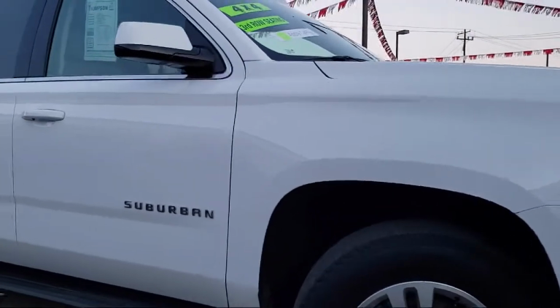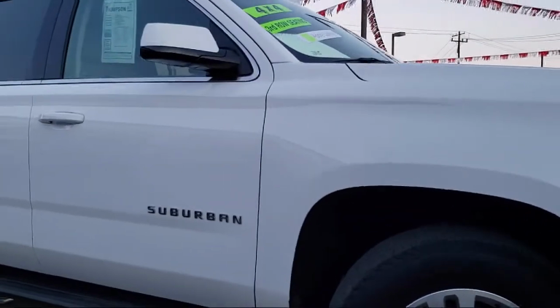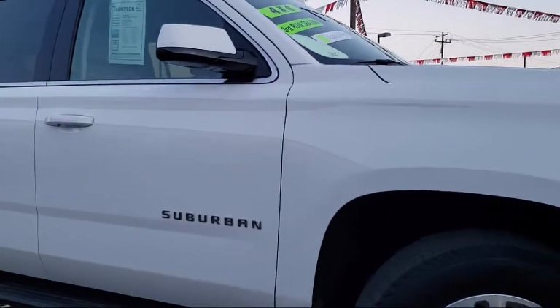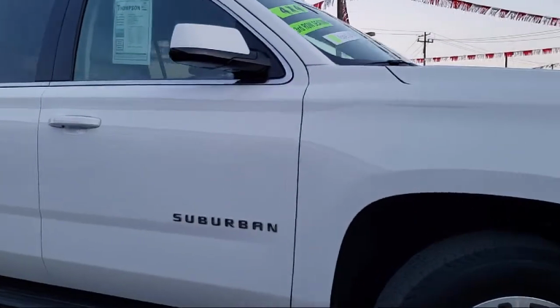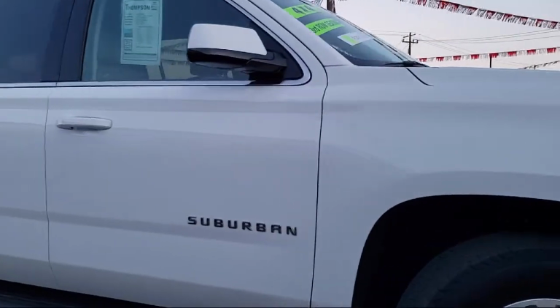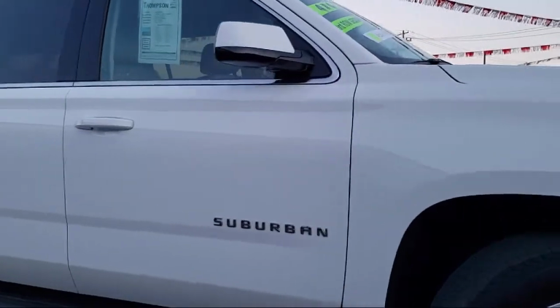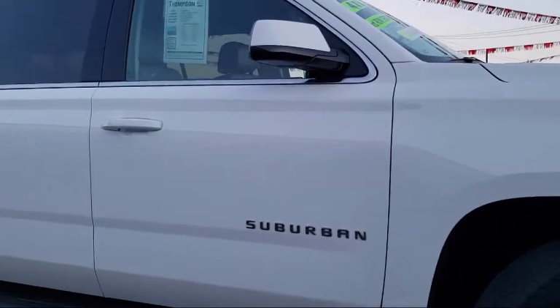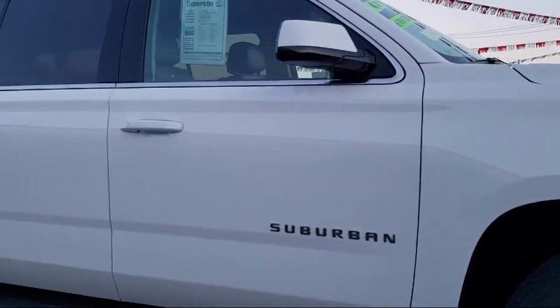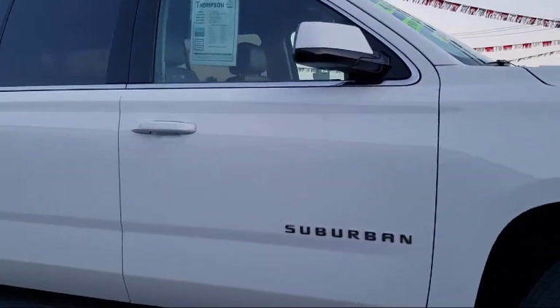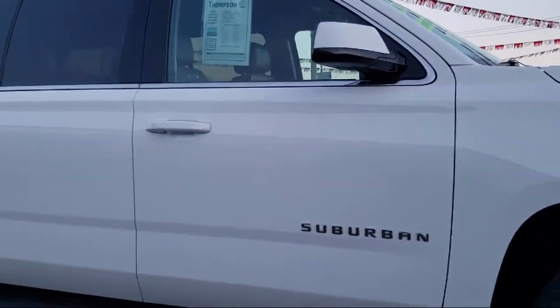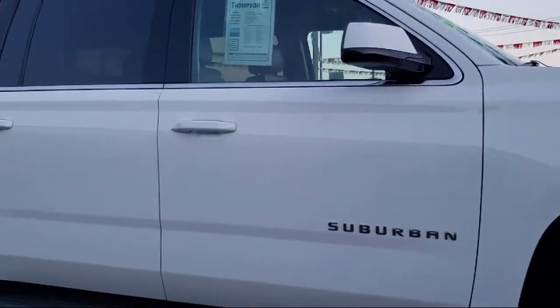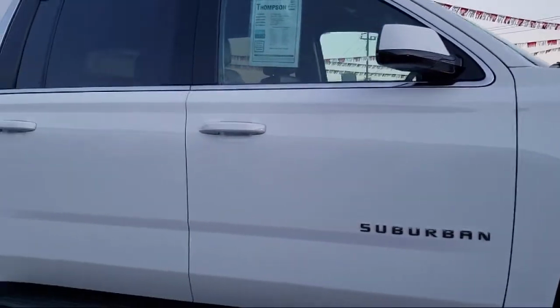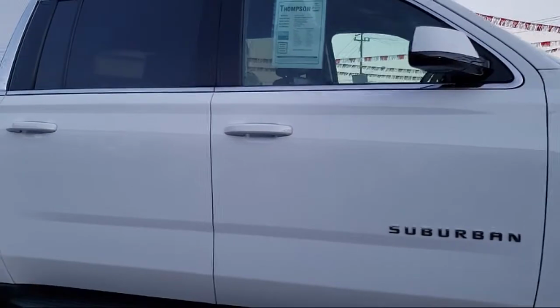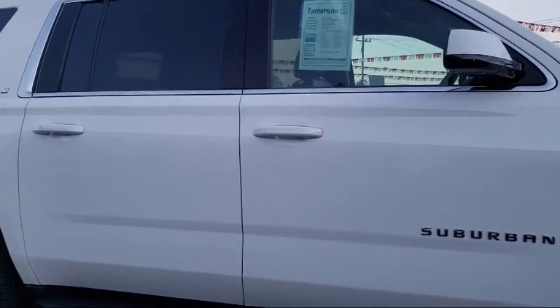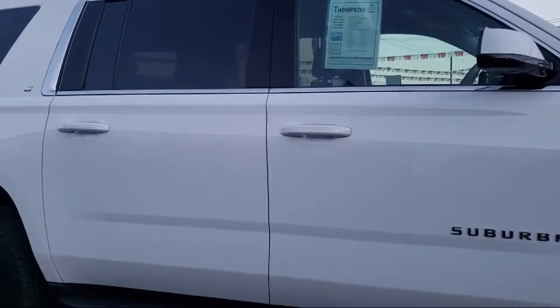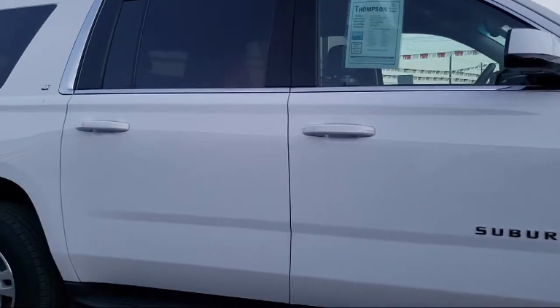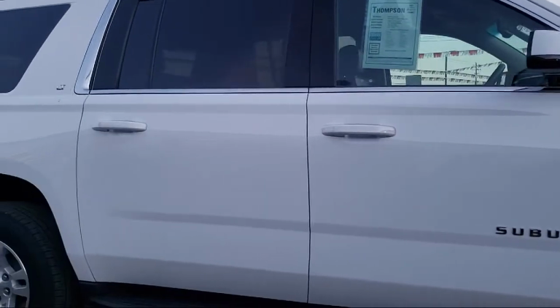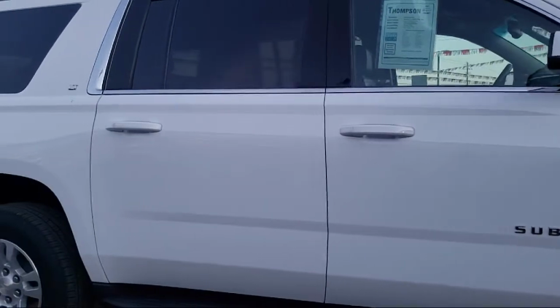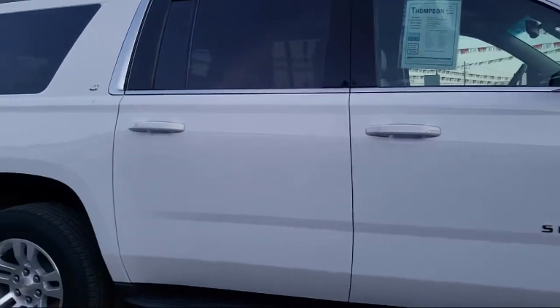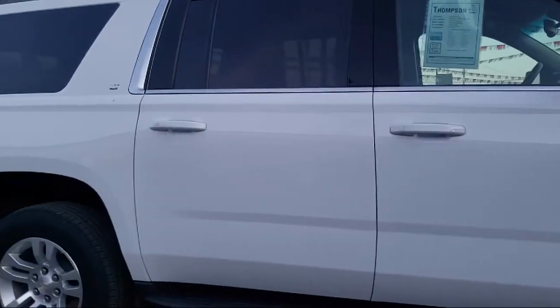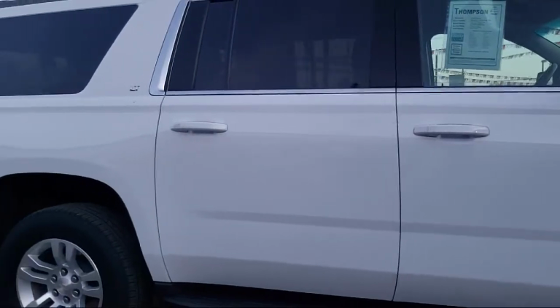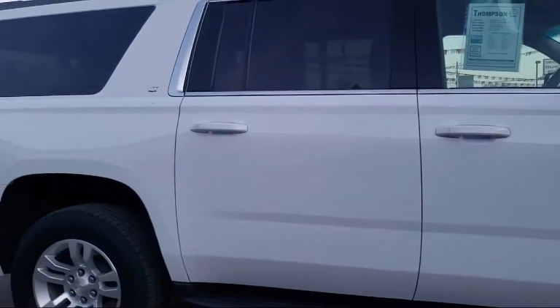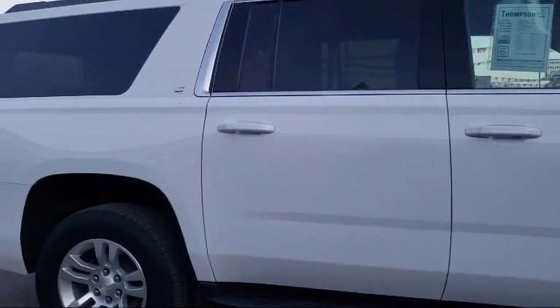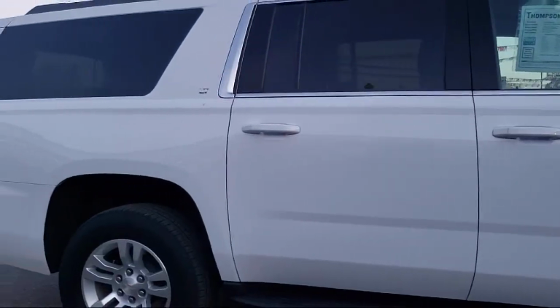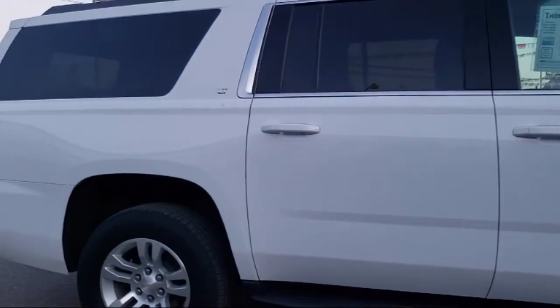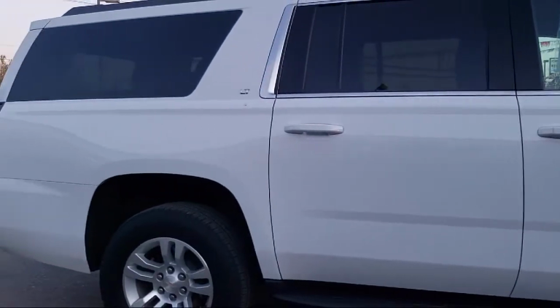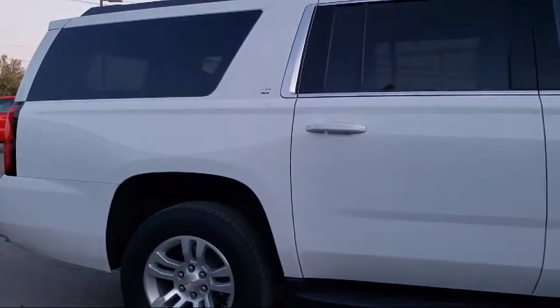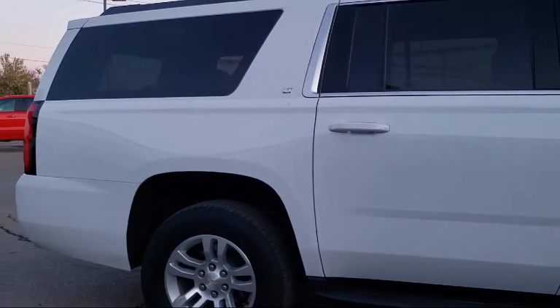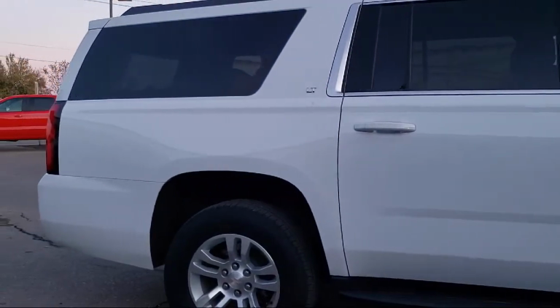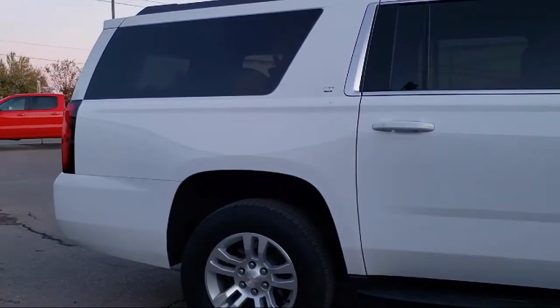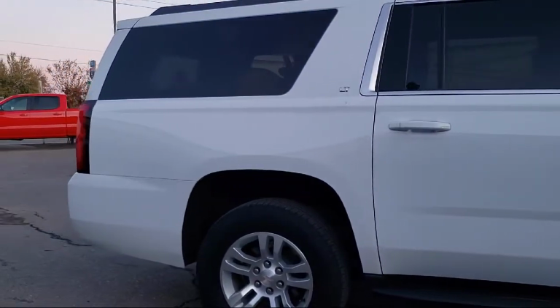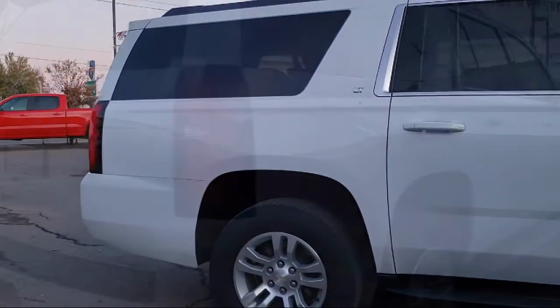It also features heated seats, a theft deterrent system, rear park assist, a roof rack, and has less than 40,000 miles on the odometer.